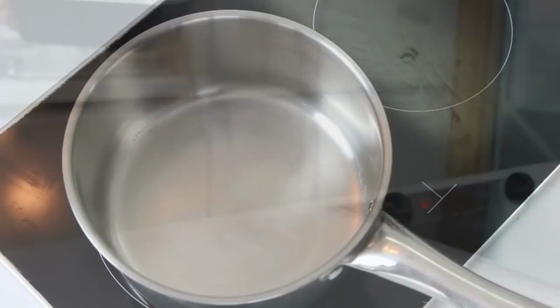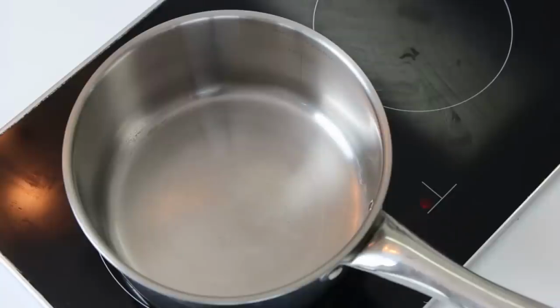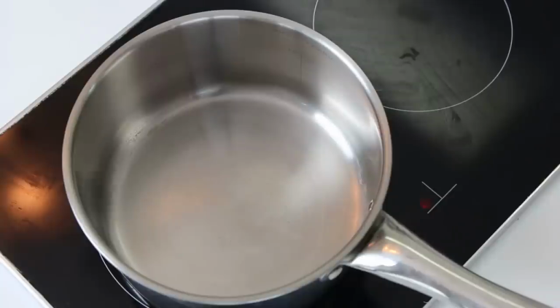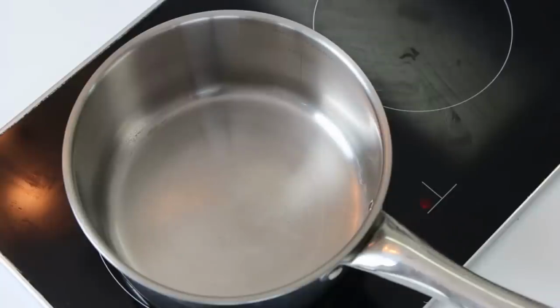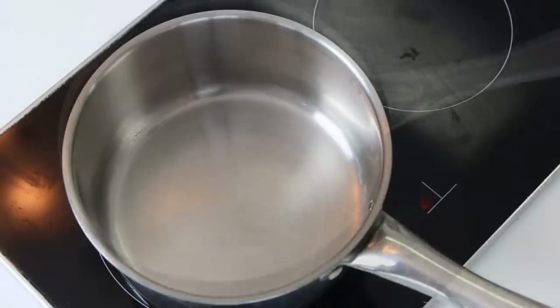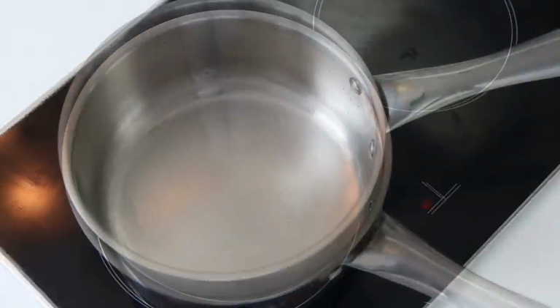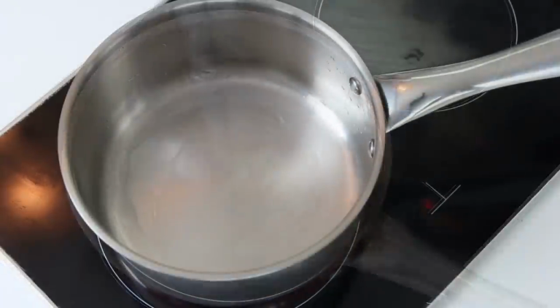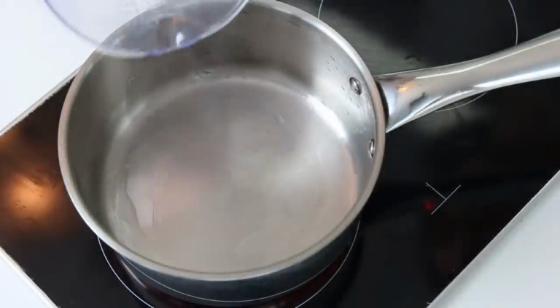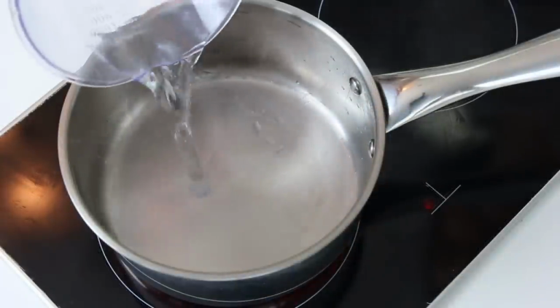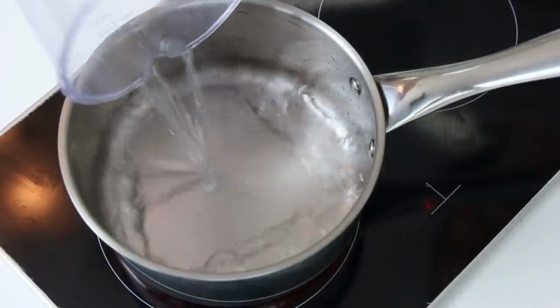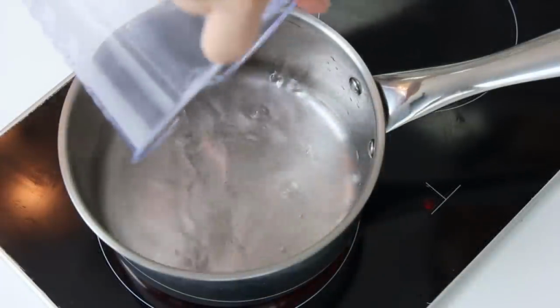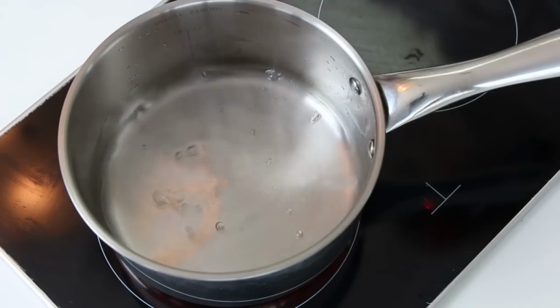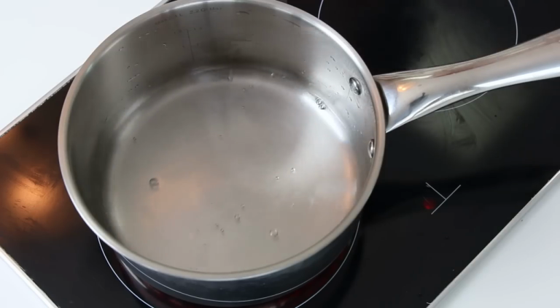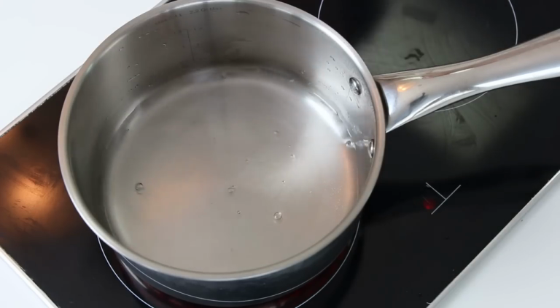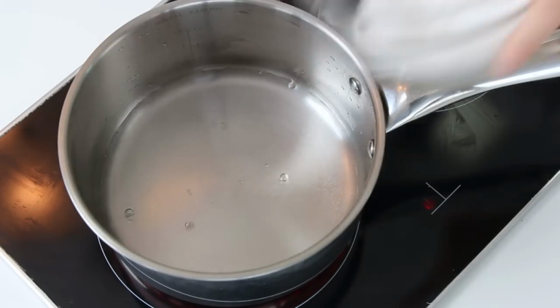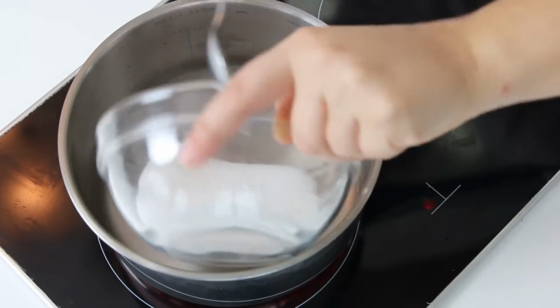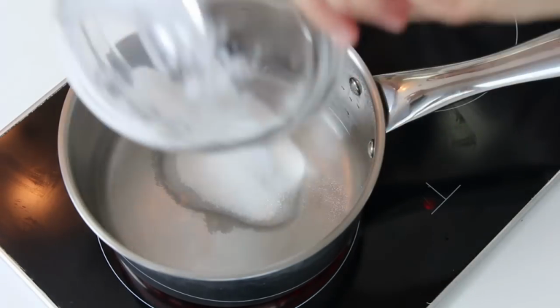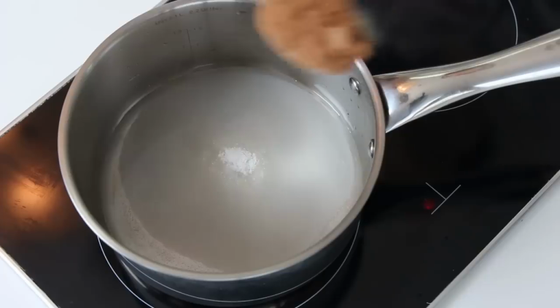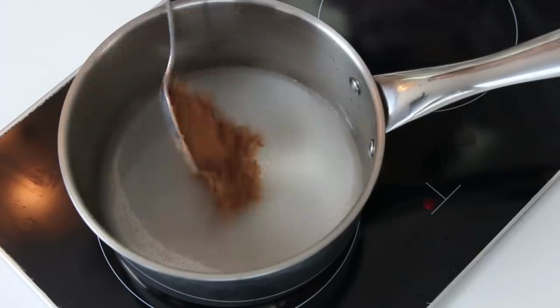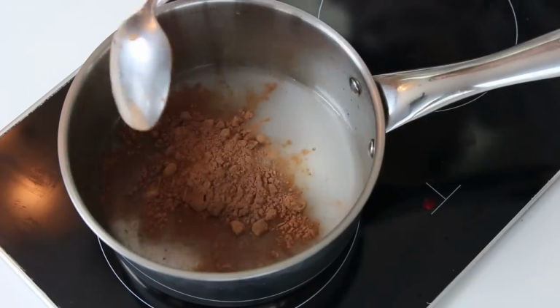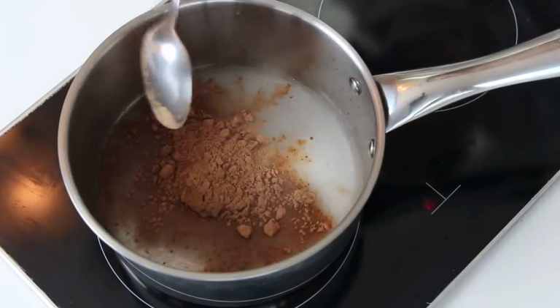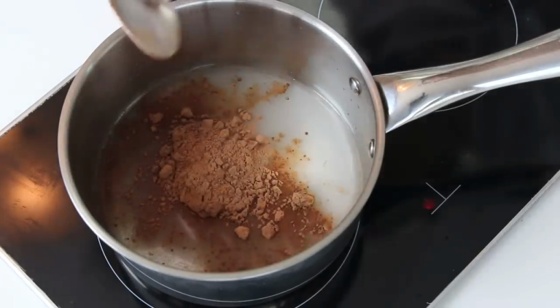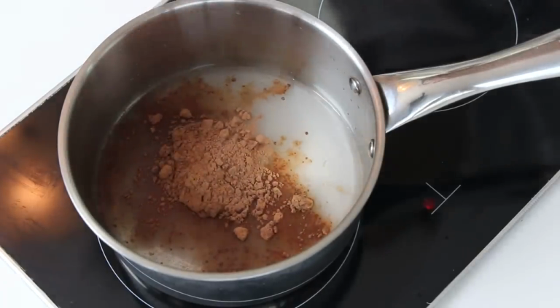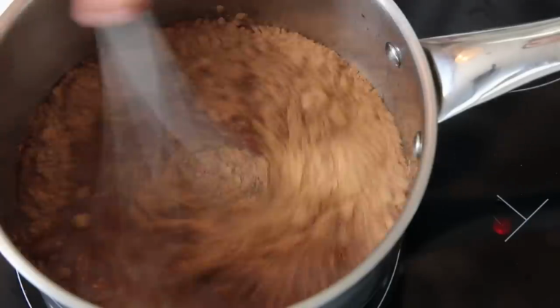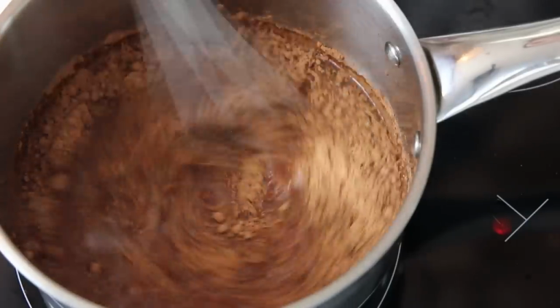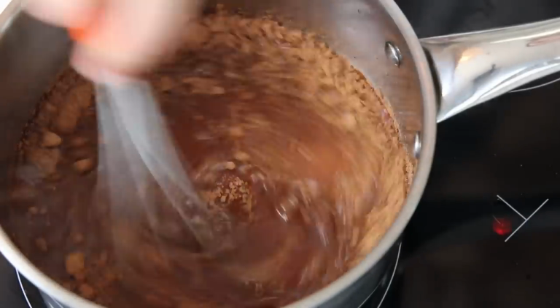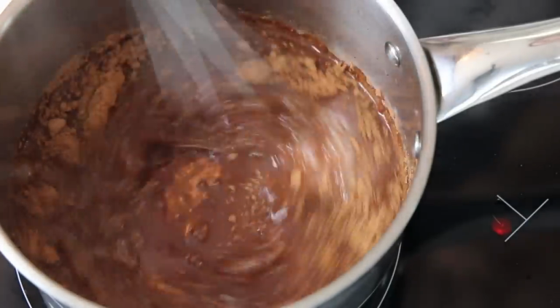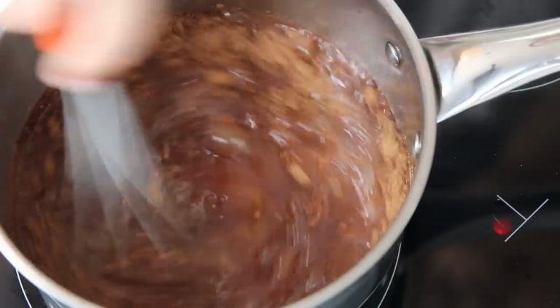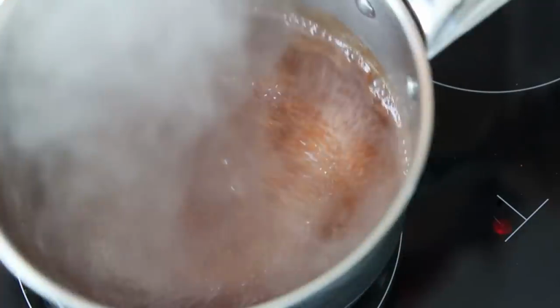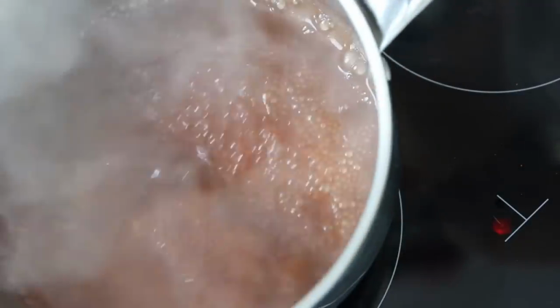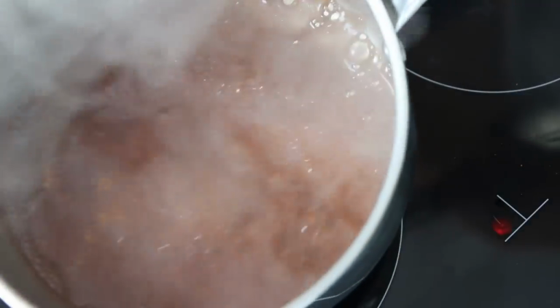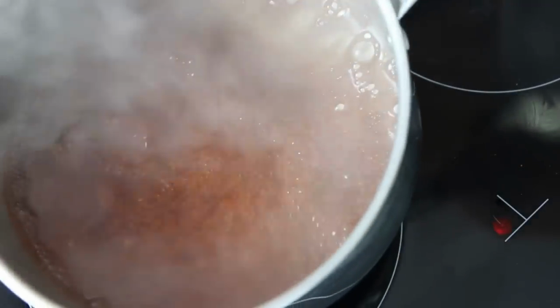Ten minutes before the cake is ready, make the syrup. All you have to do is place water, sugar, and cocoa powder in a saucepan and heat on medium heat until the syrup reaches a boiling point.